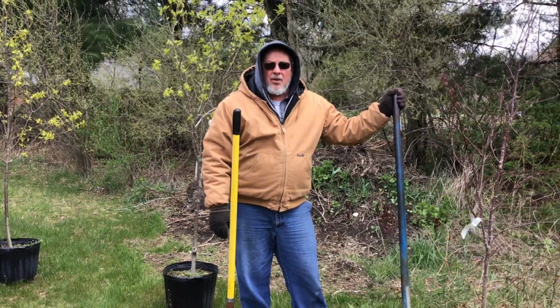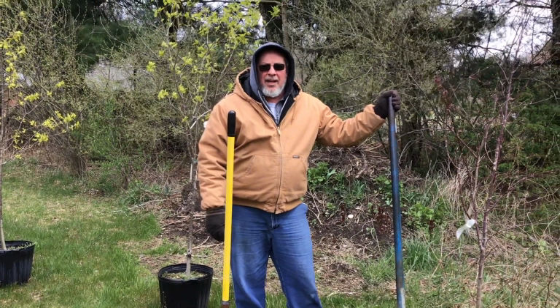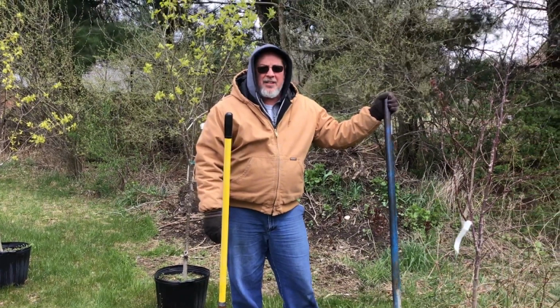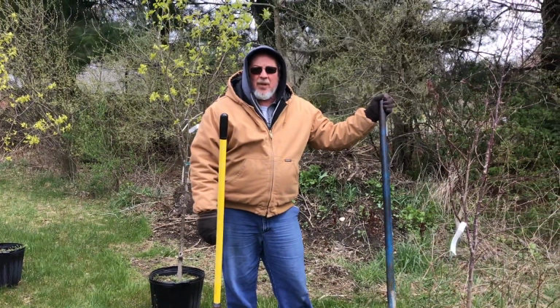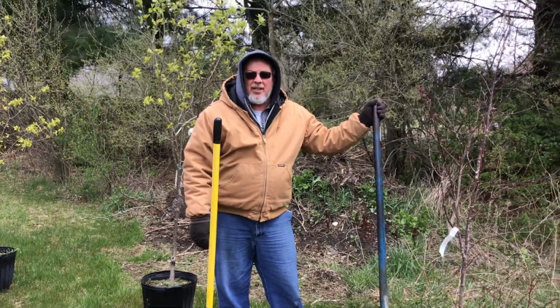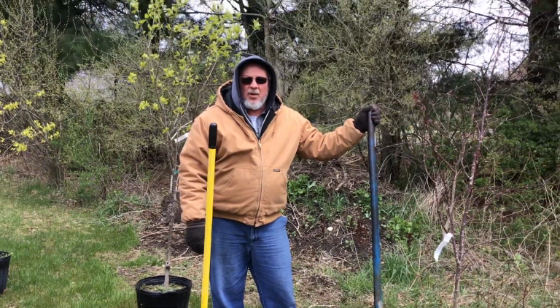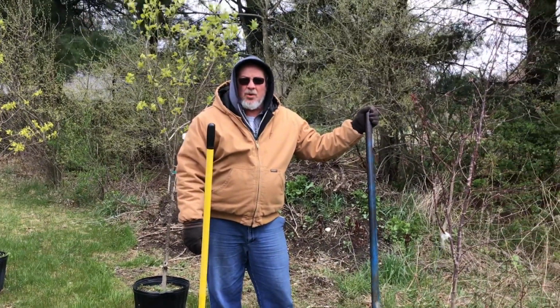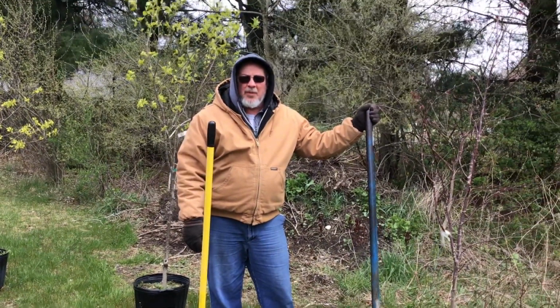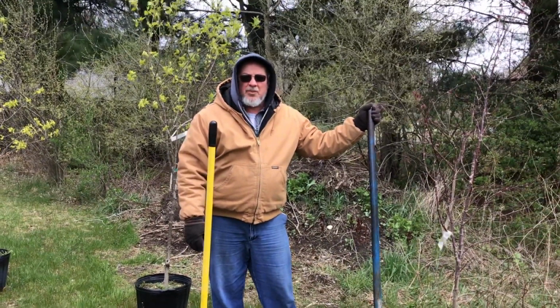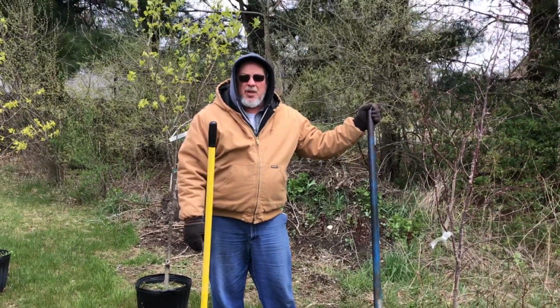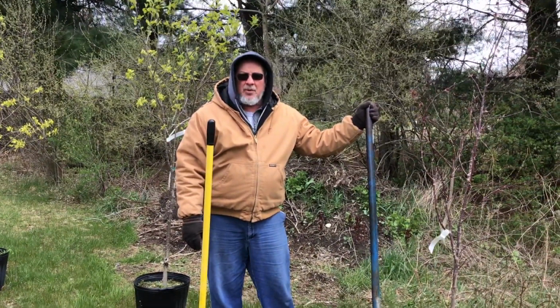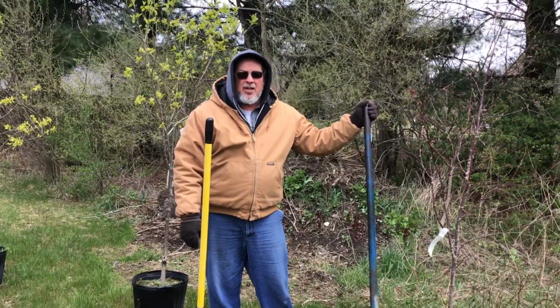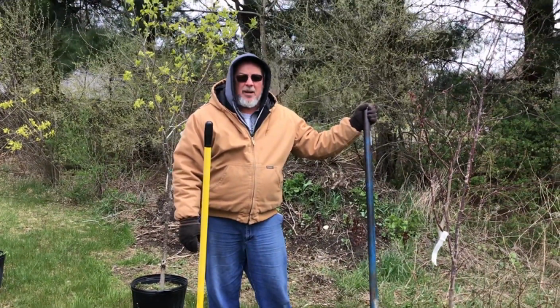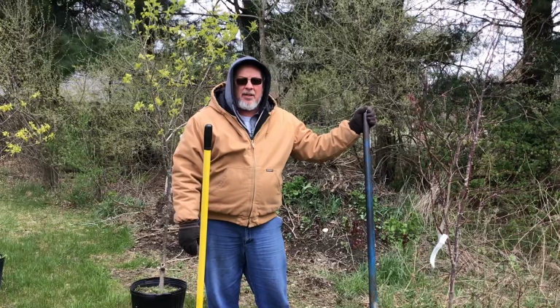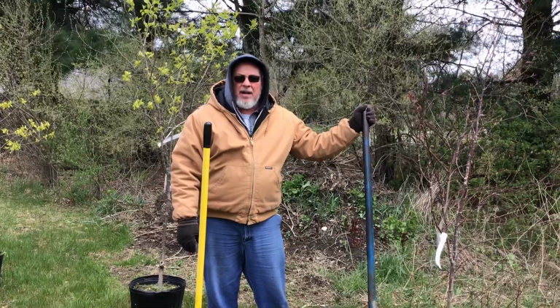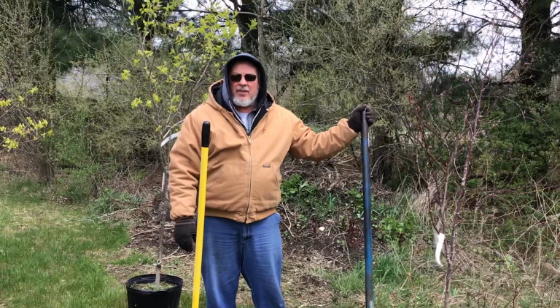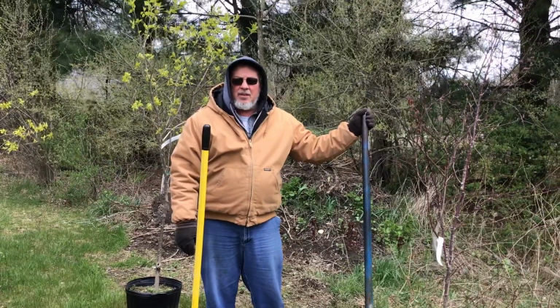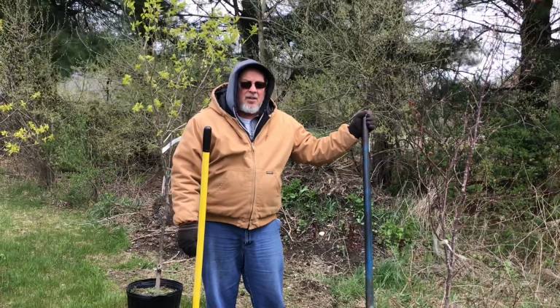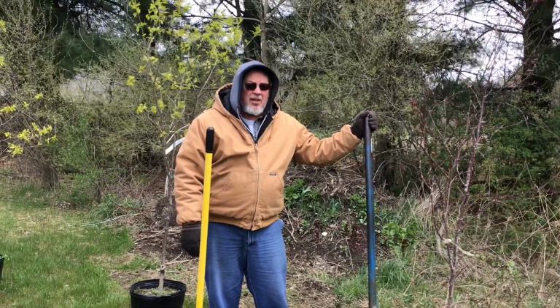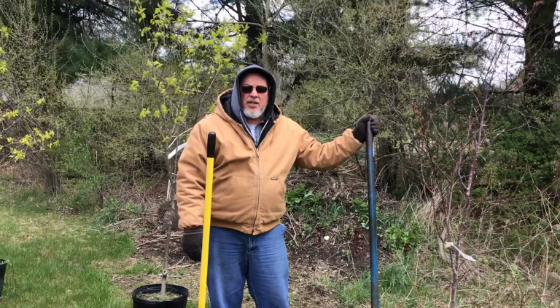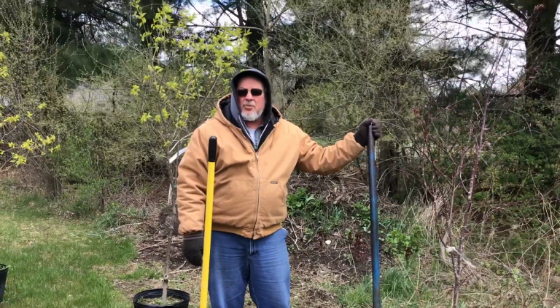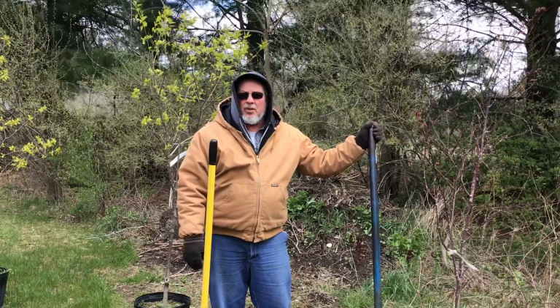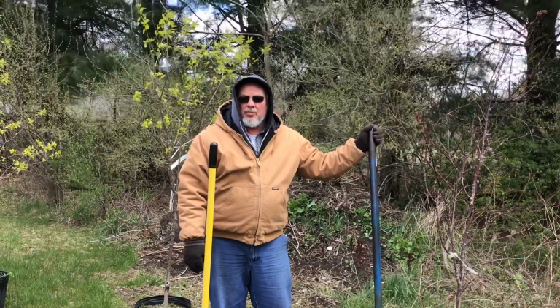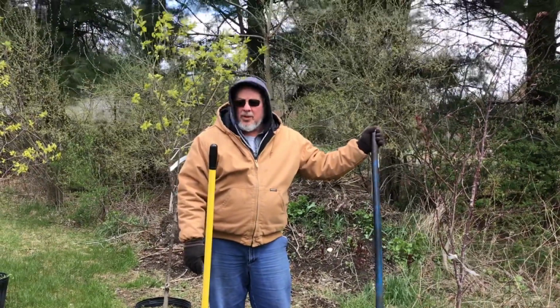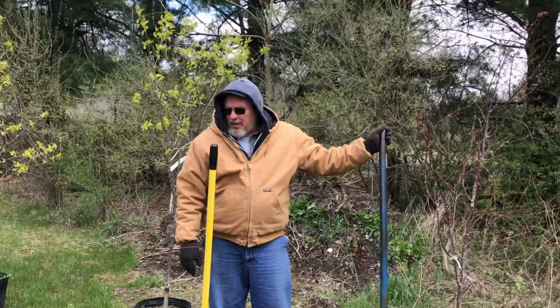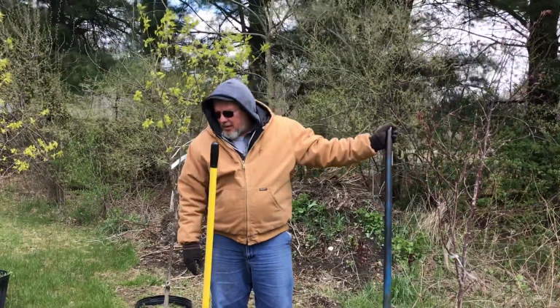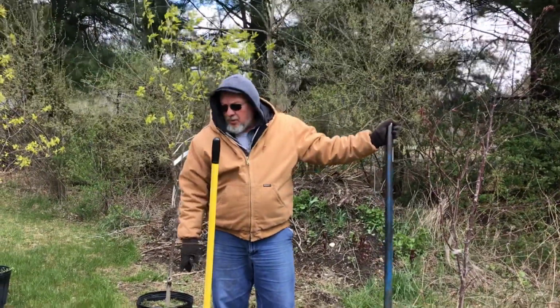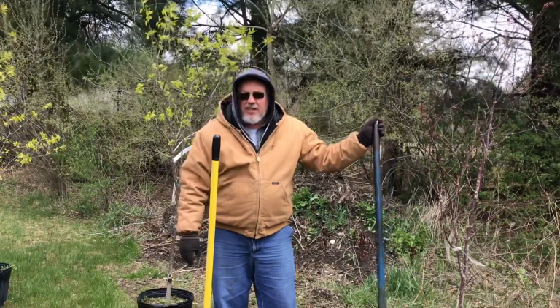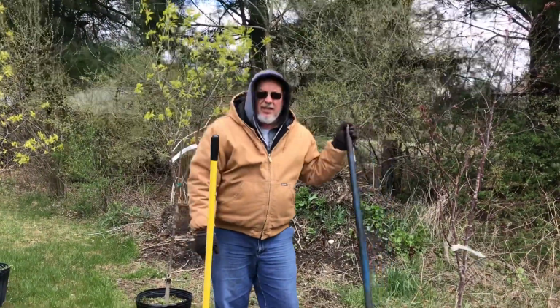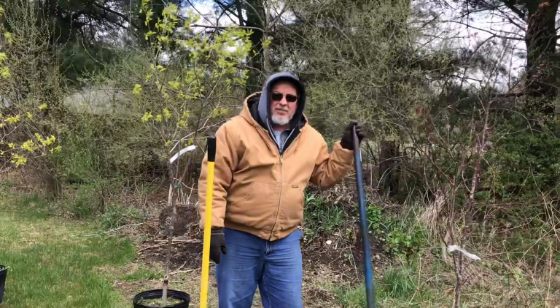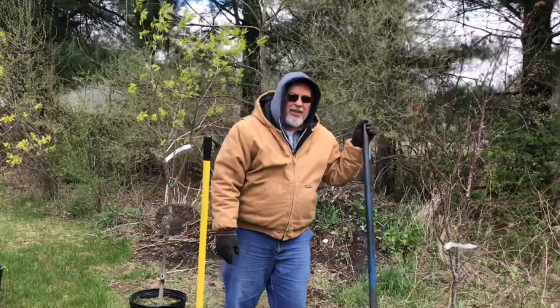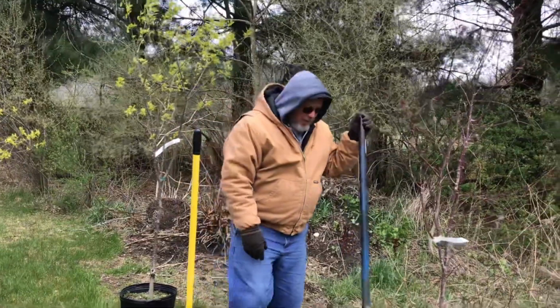Today we're going to dig the hole to plant a tree. We're going to talk about amending the backfill, training, support, pruning, and hopefully tying them up.